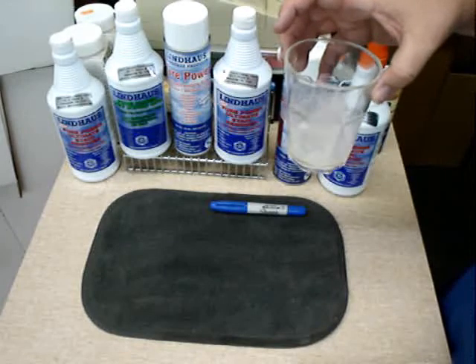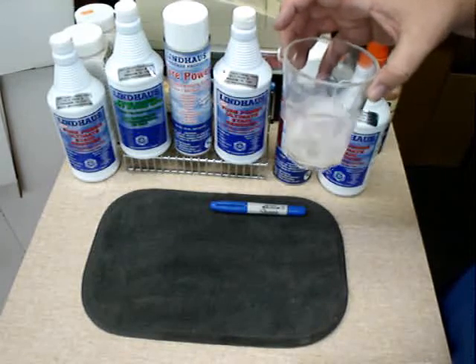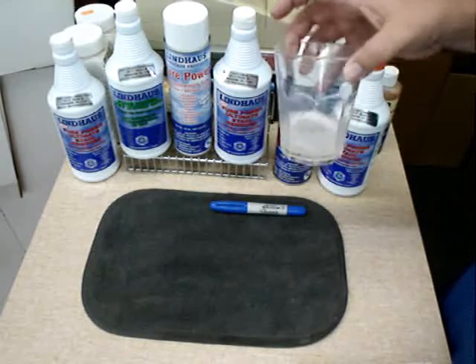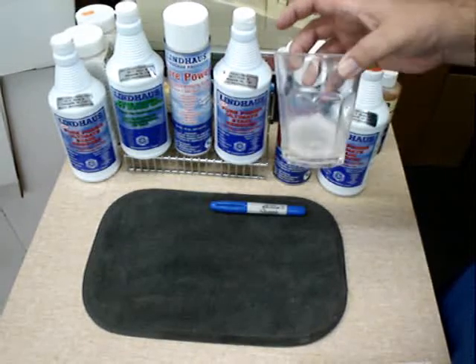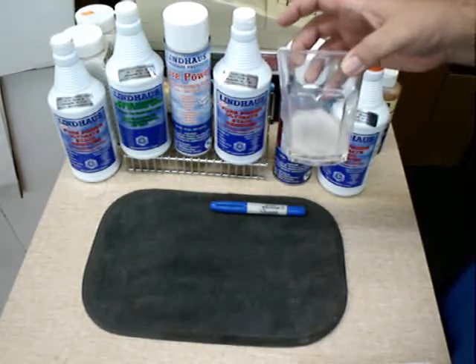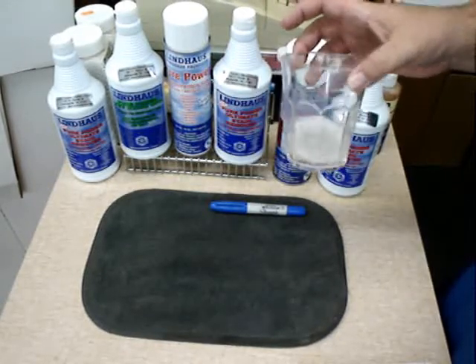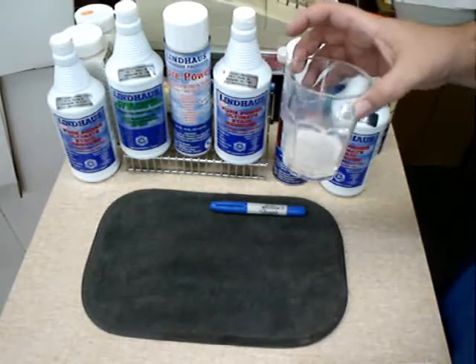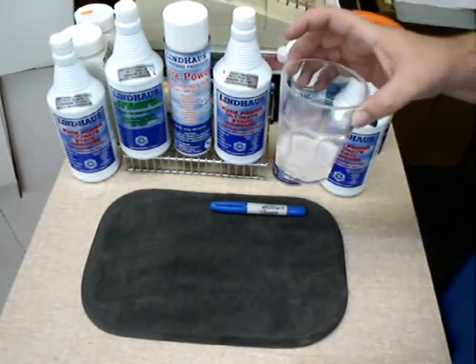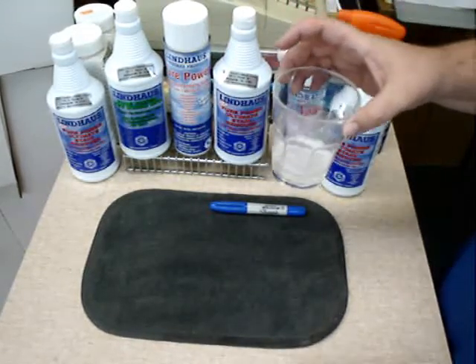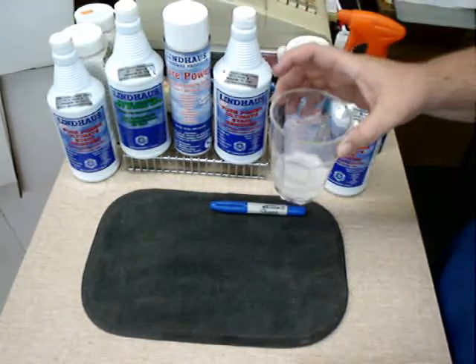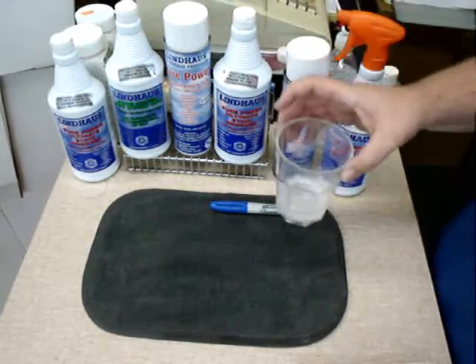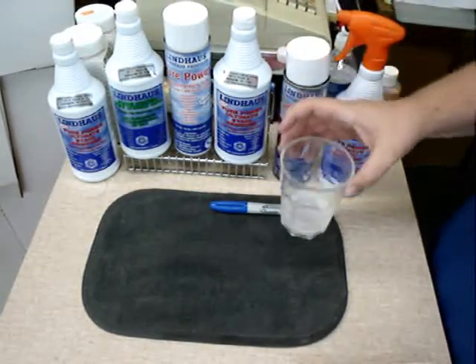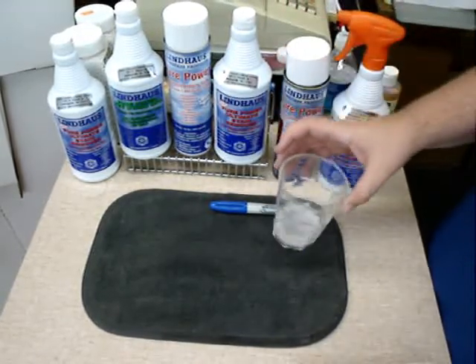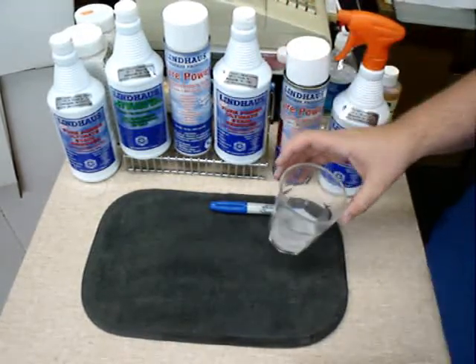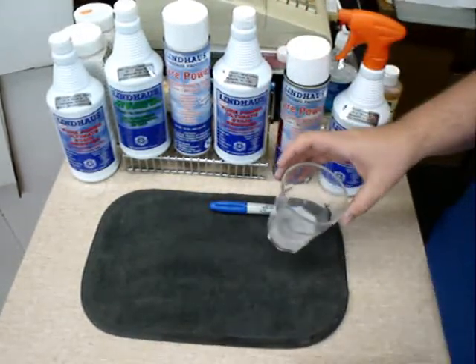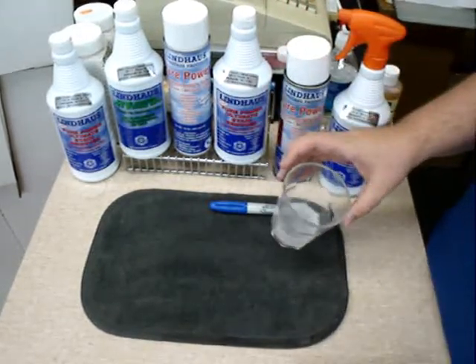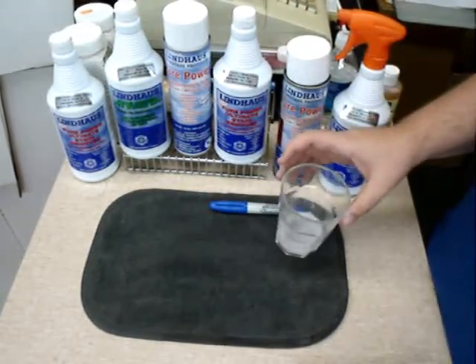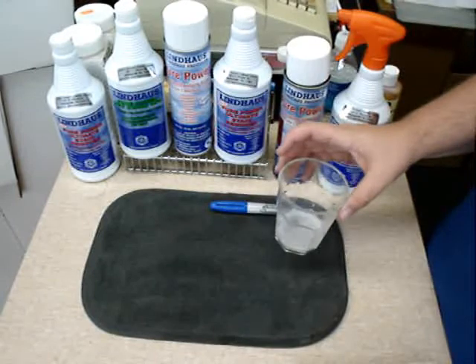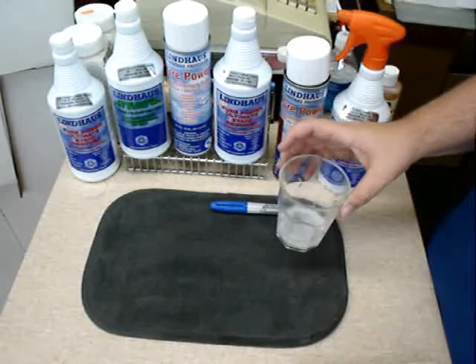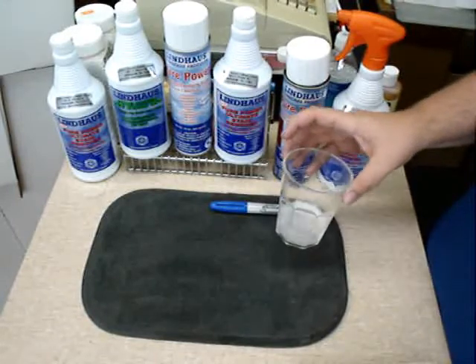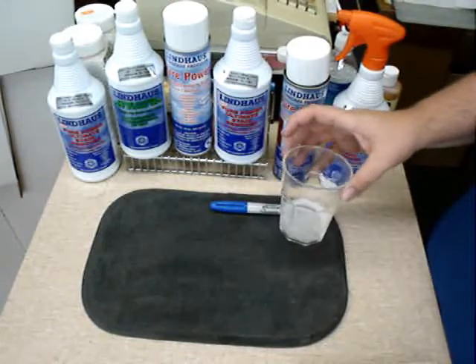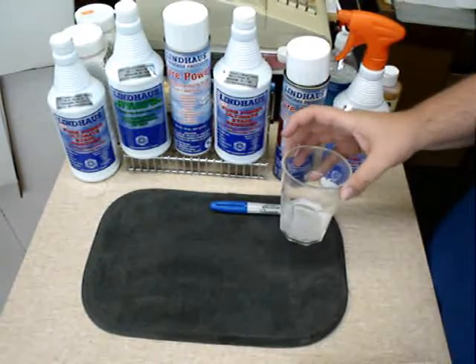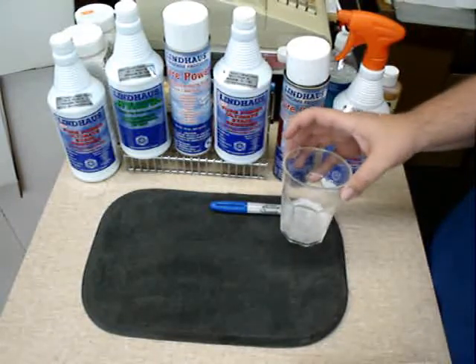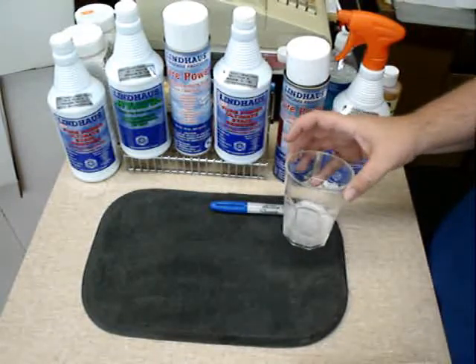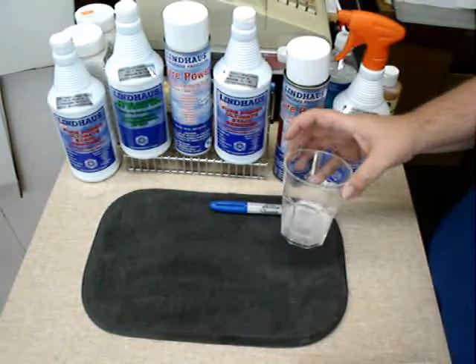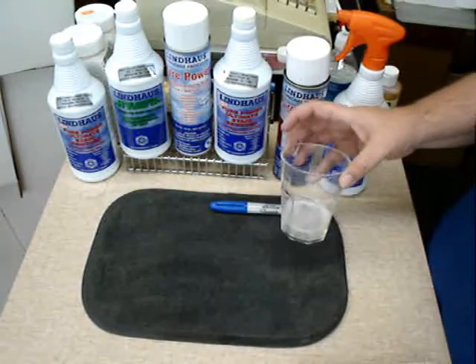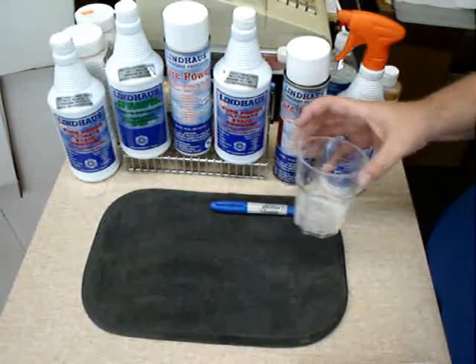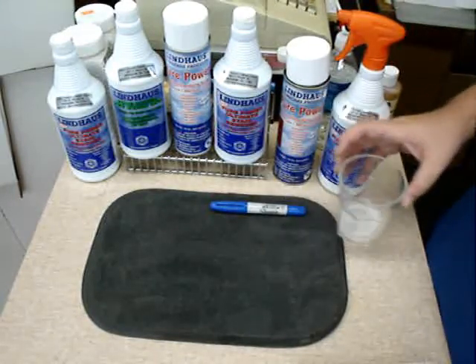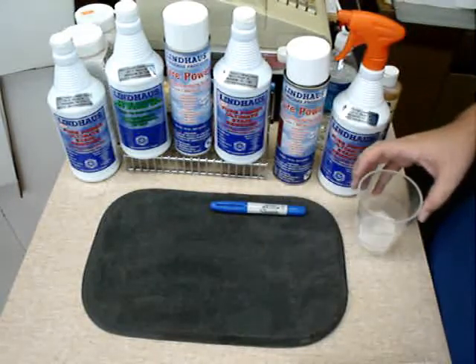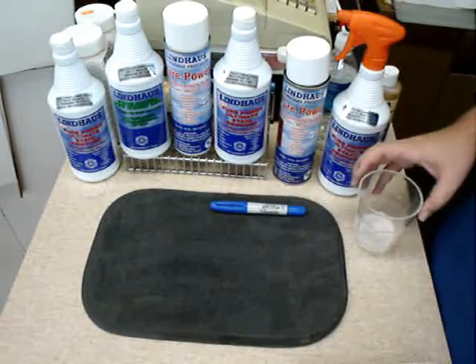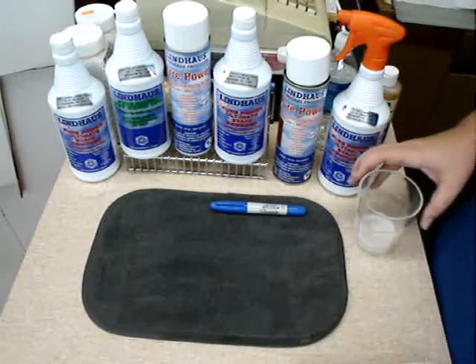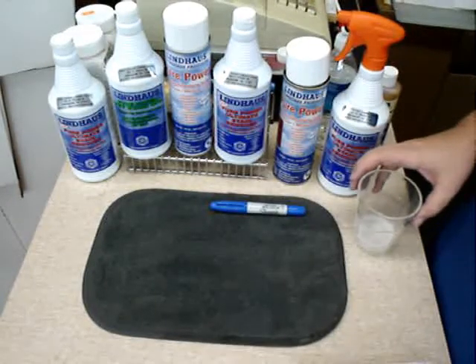This is a great product for getting out ink stains, cosmetic stains, paint stains — just about anything you can imagine, this can take it out.